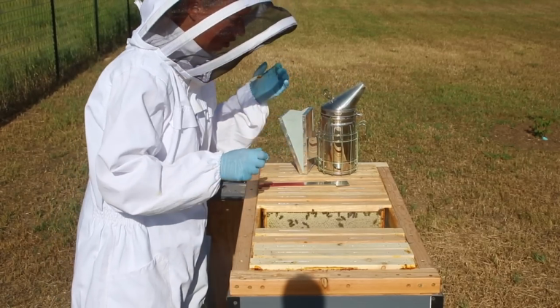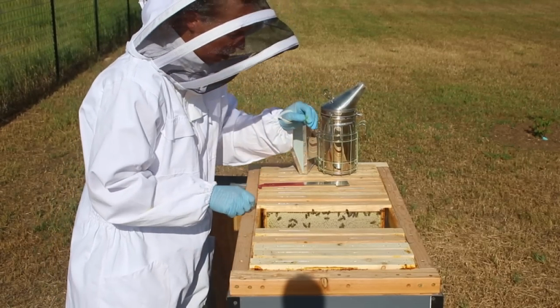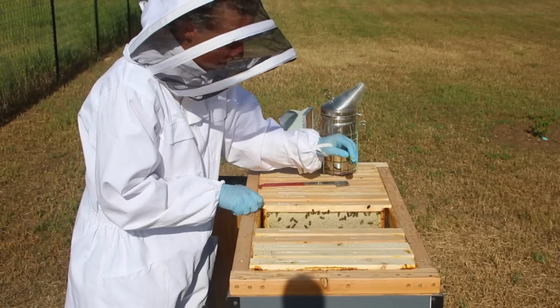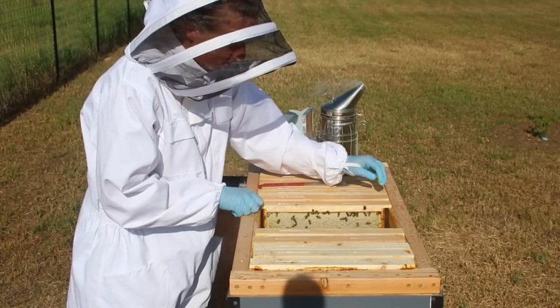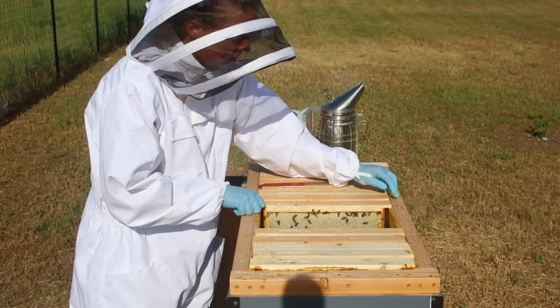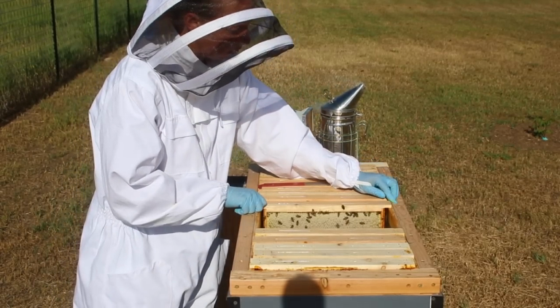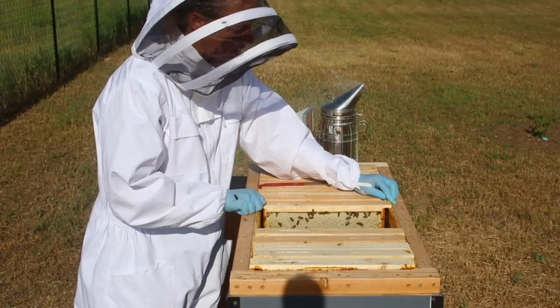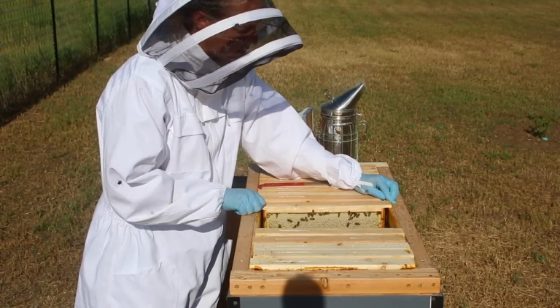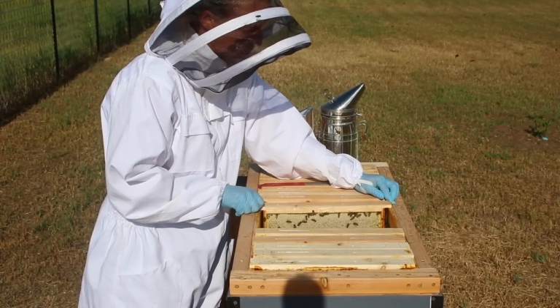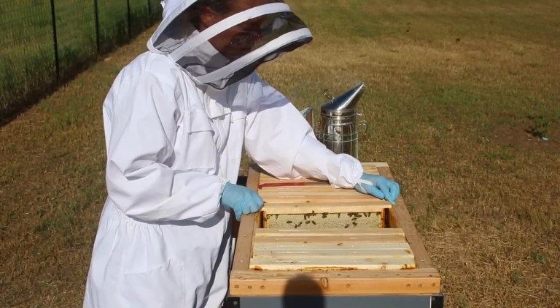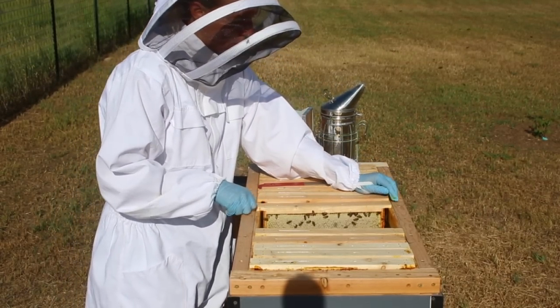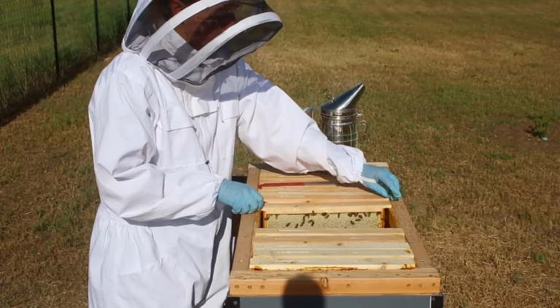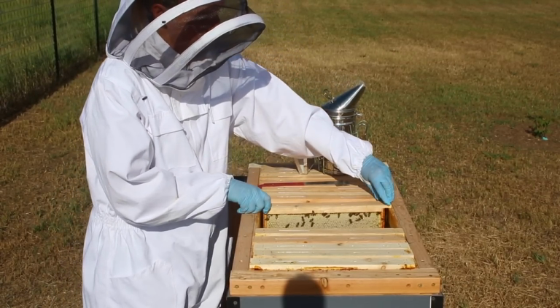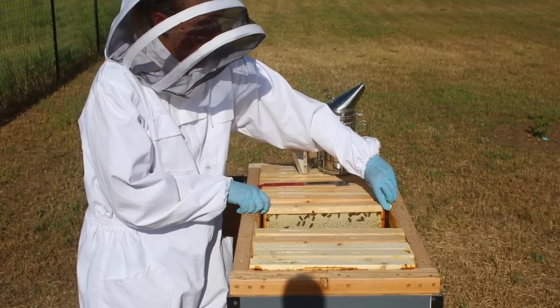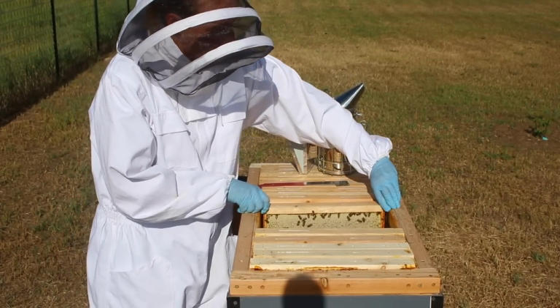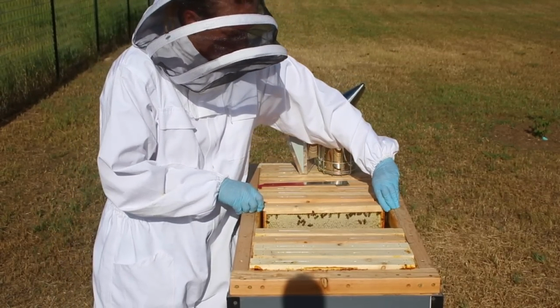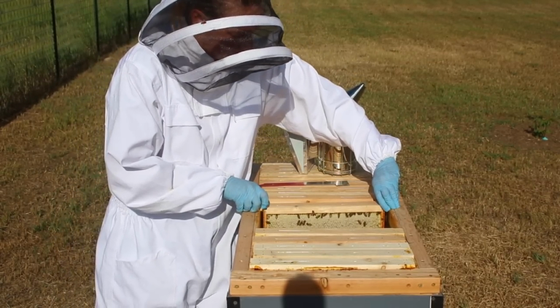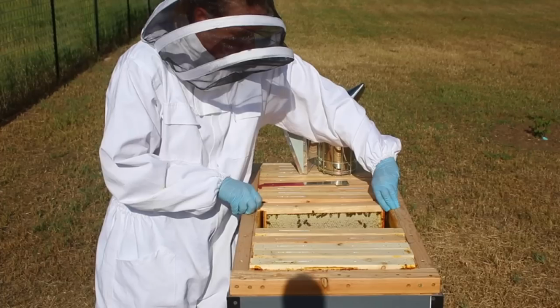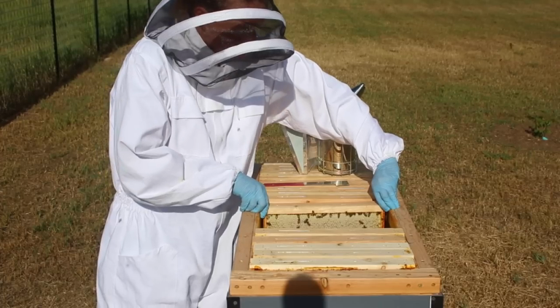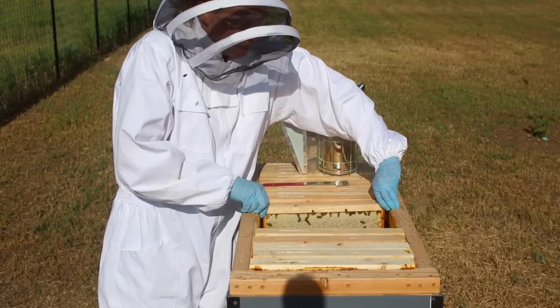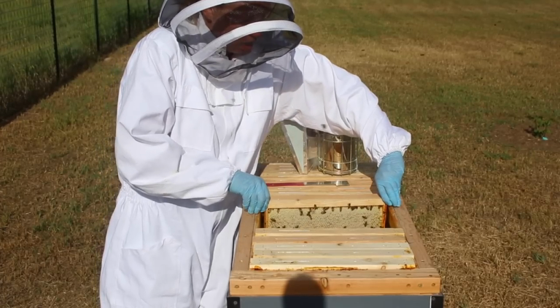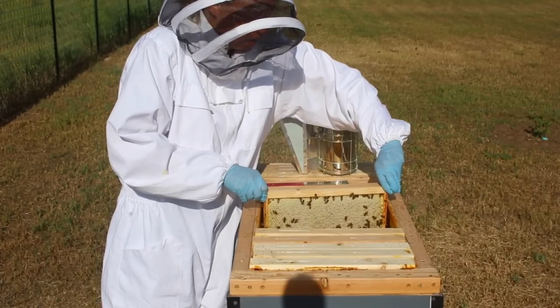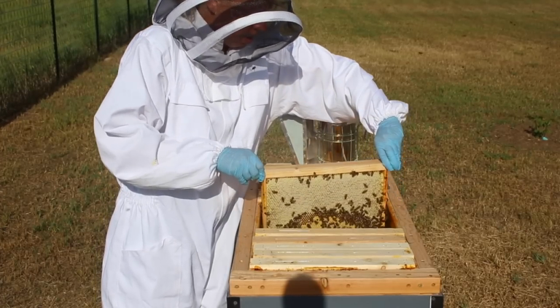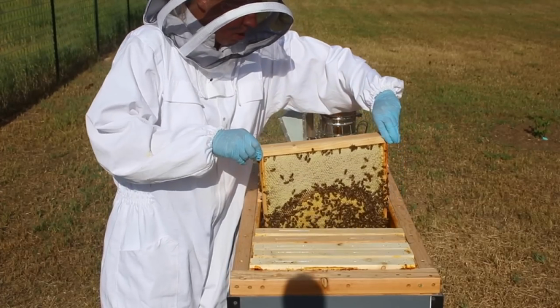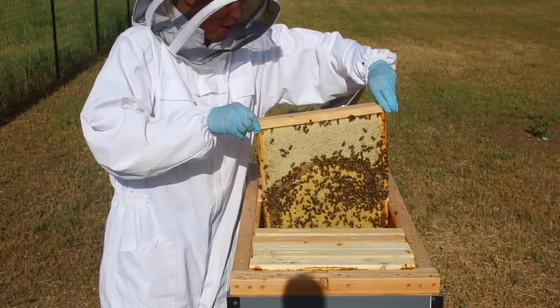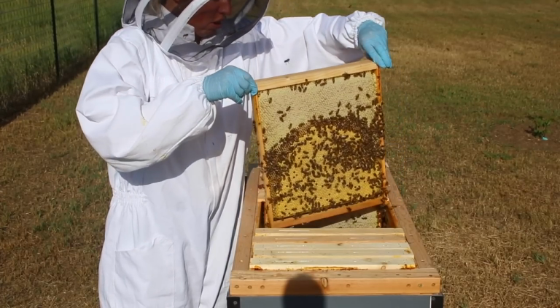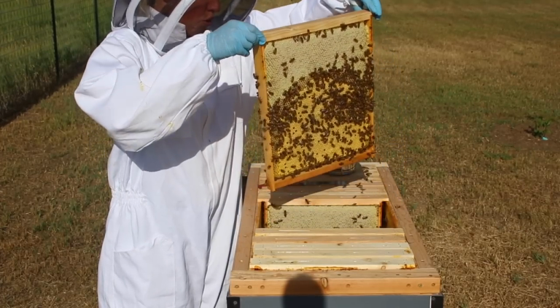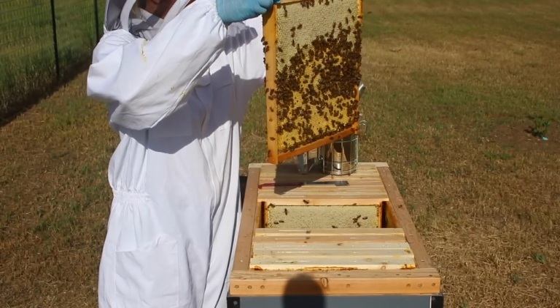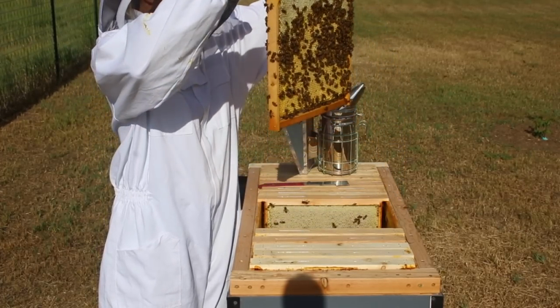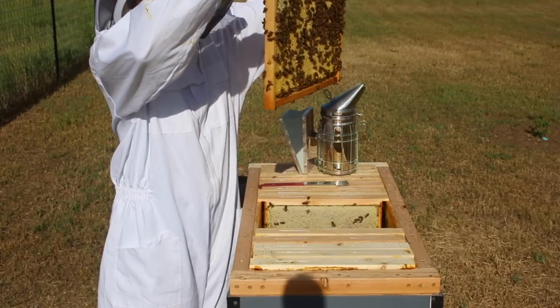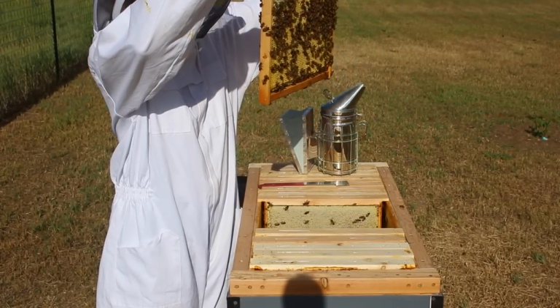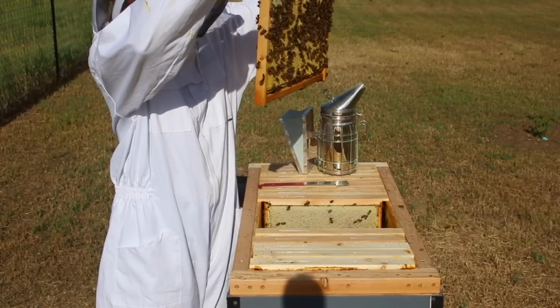My bees are funny. This hive has been pretty chill, but every cloudy gray day — when bees are usually less happy — mine have been very chill. And on a sunny day like this, they tend to be the most grouchy, which is very backwards from what I hear bees are normally supposed to be like.